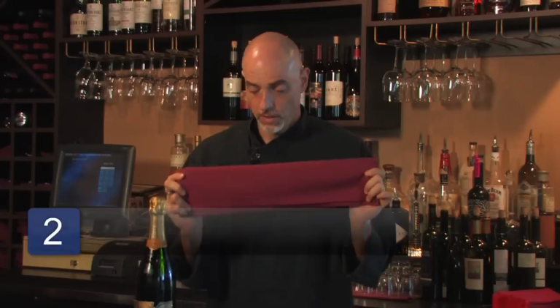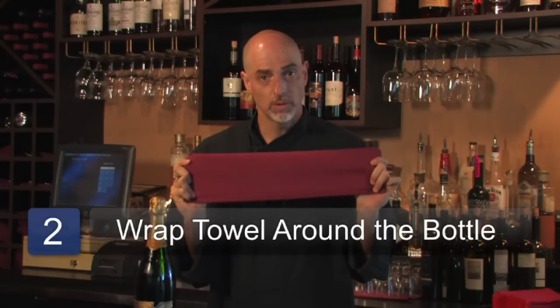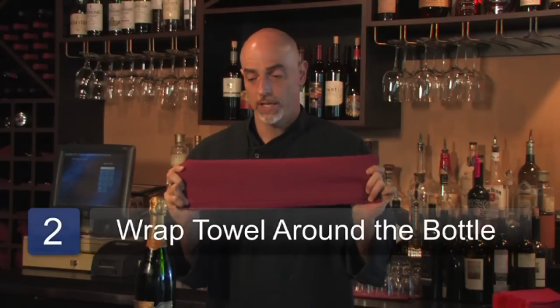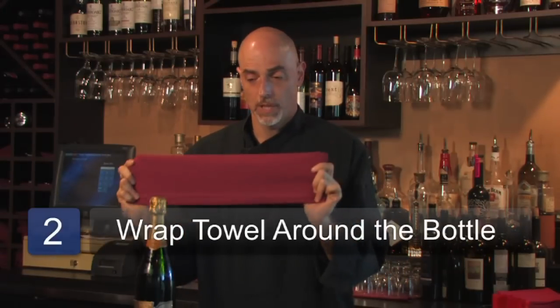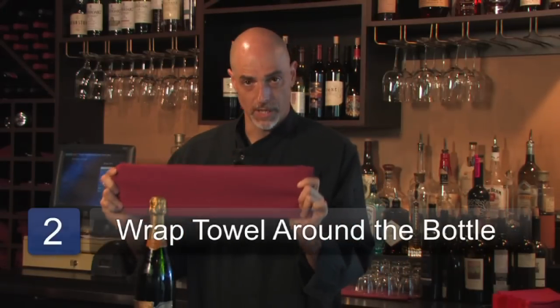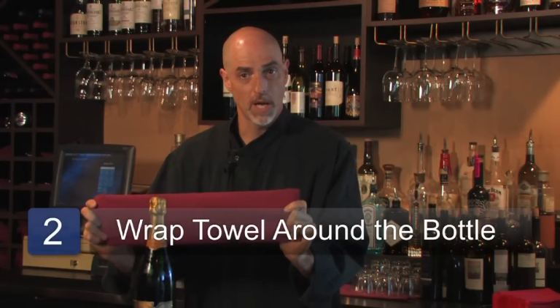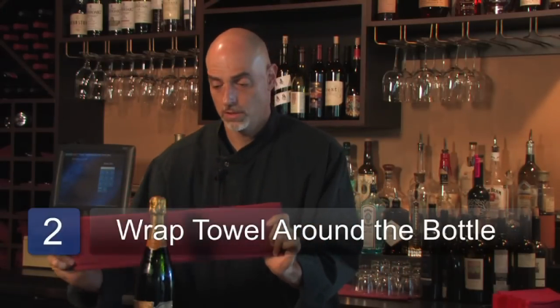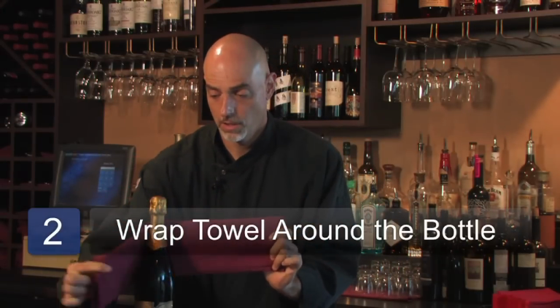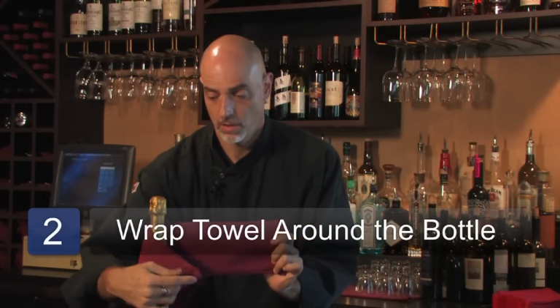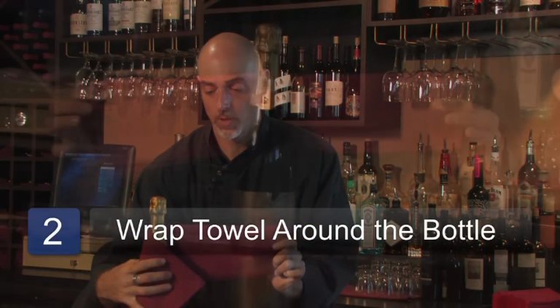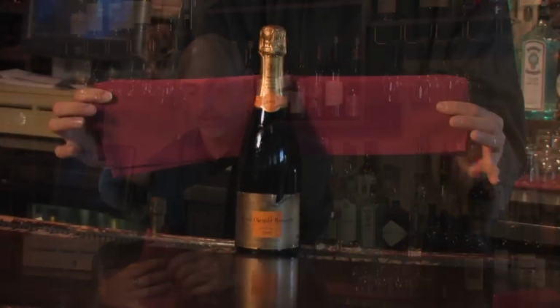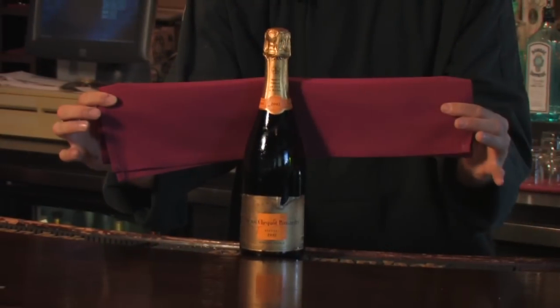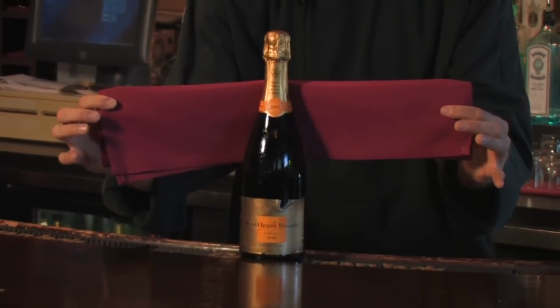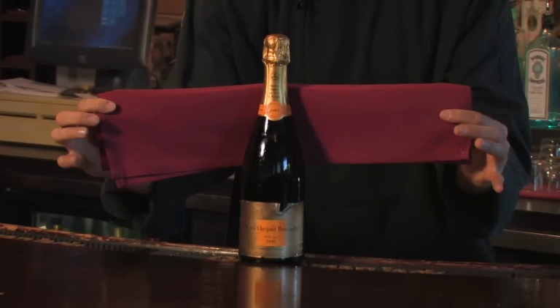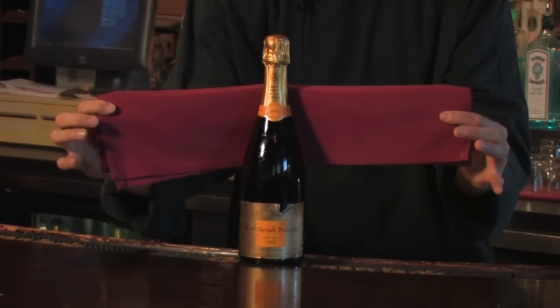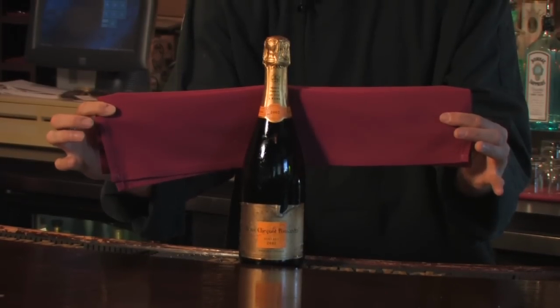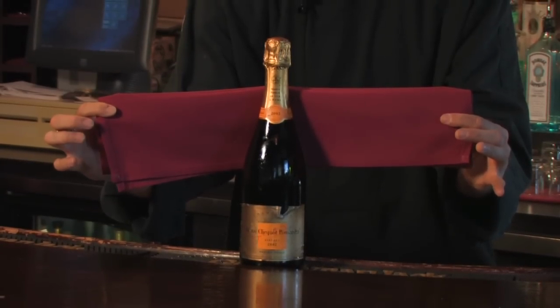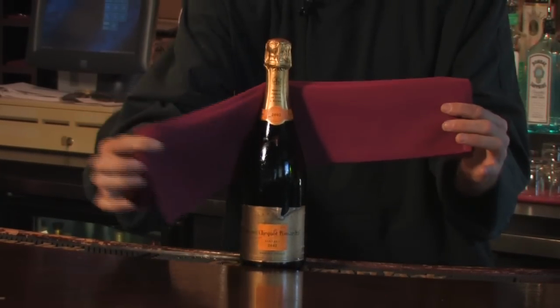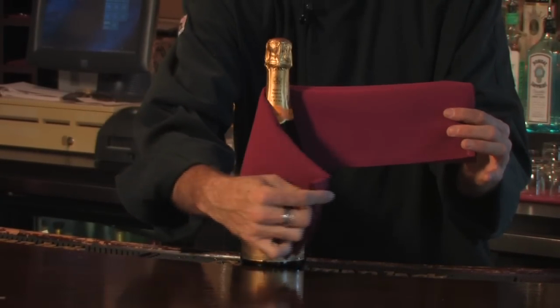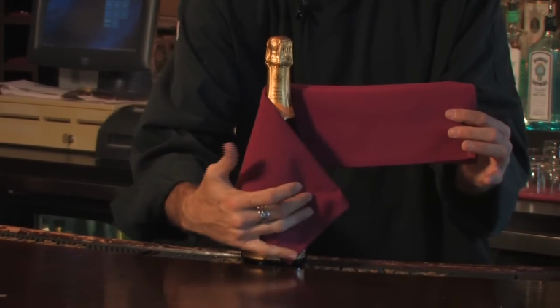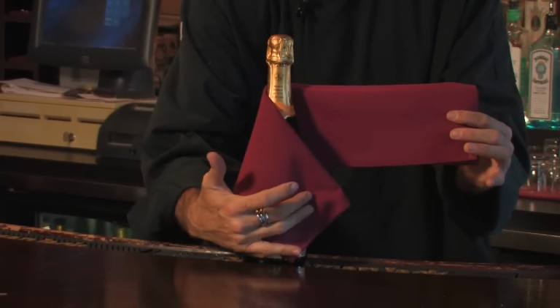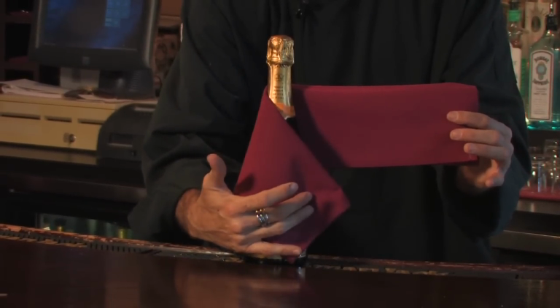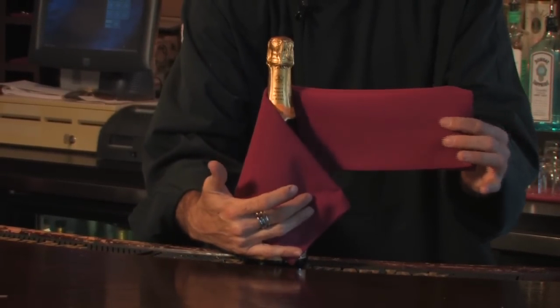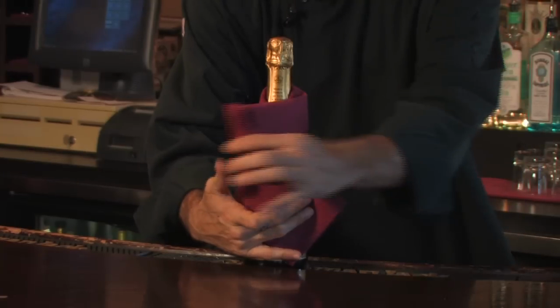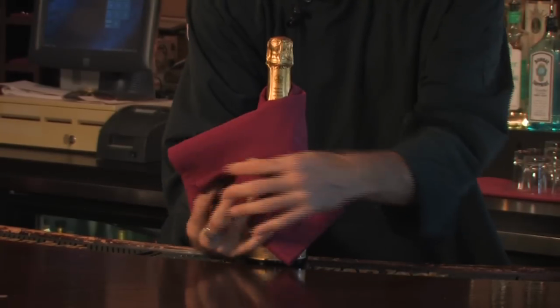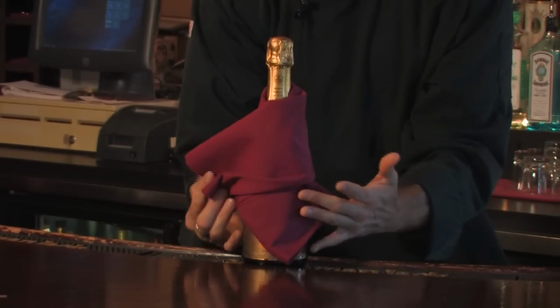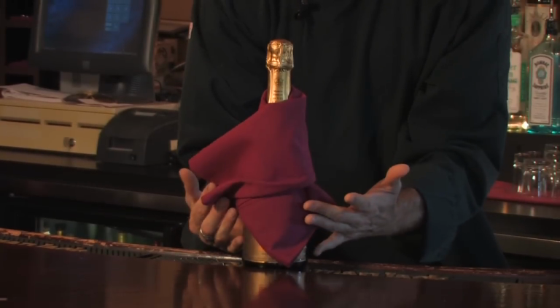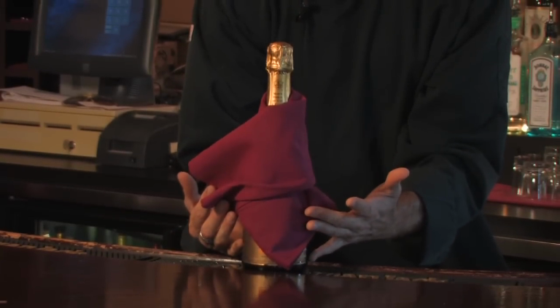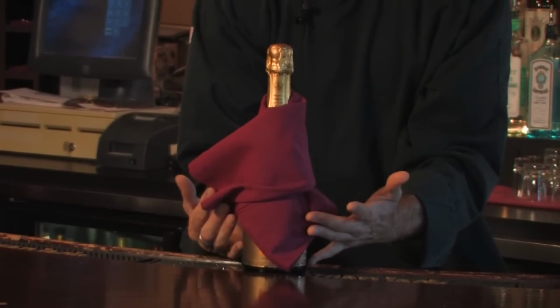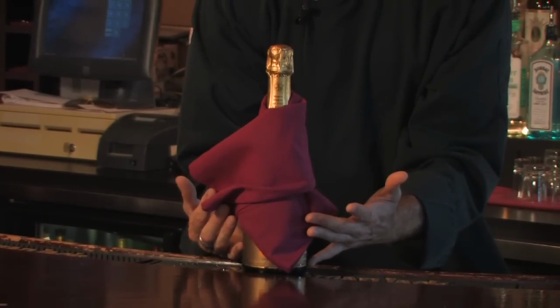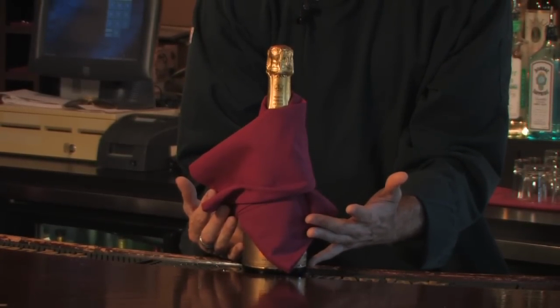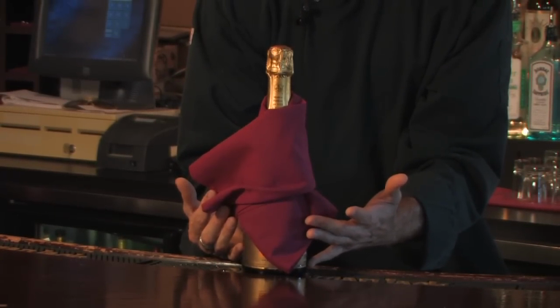The folded side goes against the bottle. You wrap one side and then the other. When you pour, you'll now have something to catch any drips so that you don't ruin anybody's clothing, and the condensation of the bottle will not make the bottle fall out of your hand.